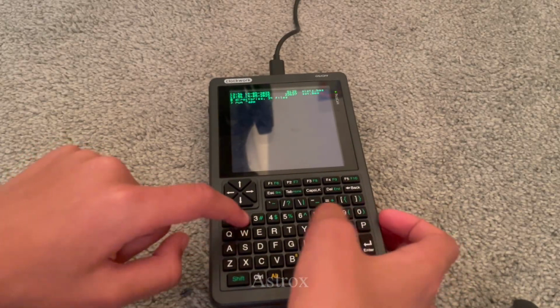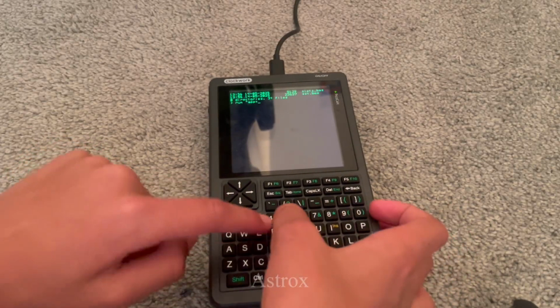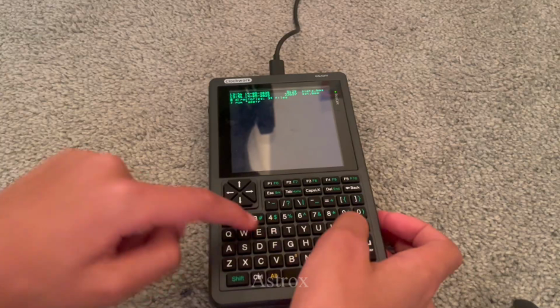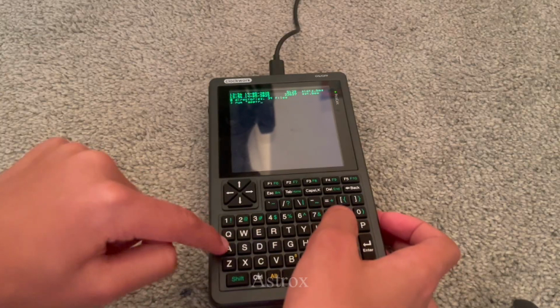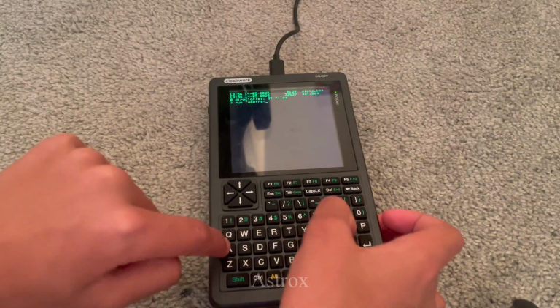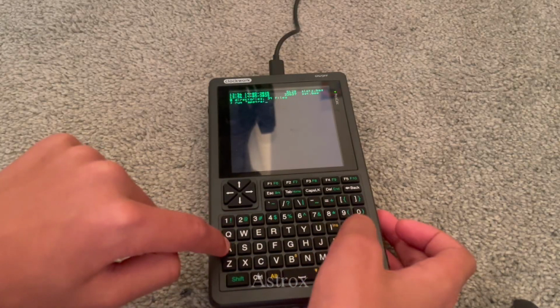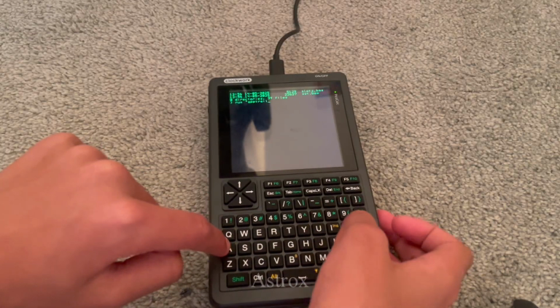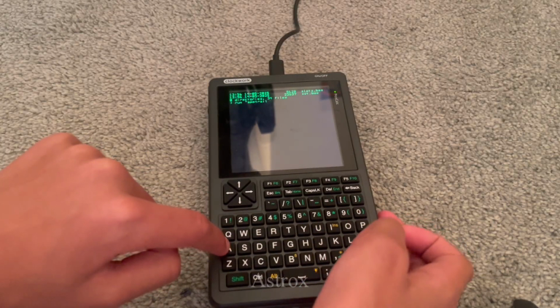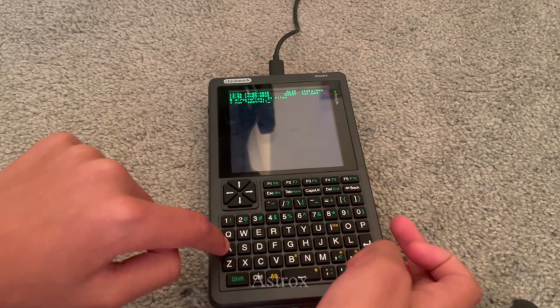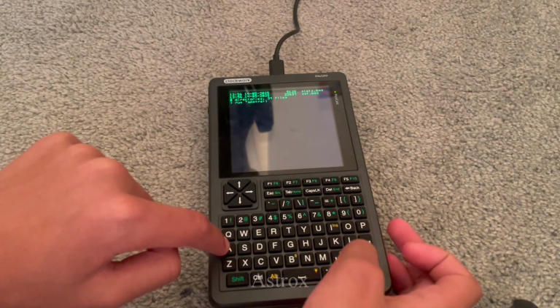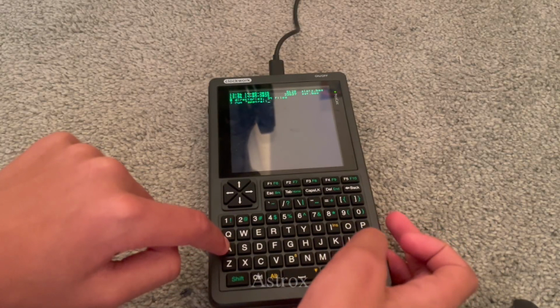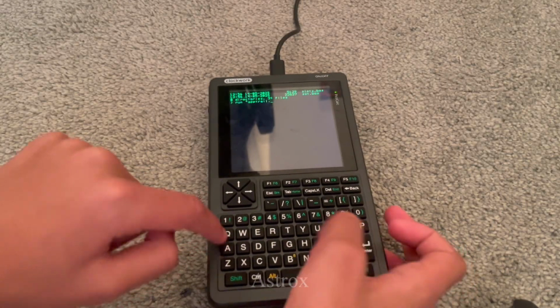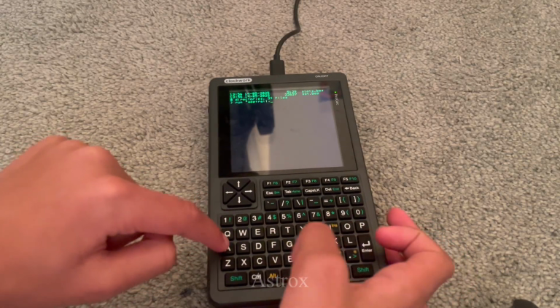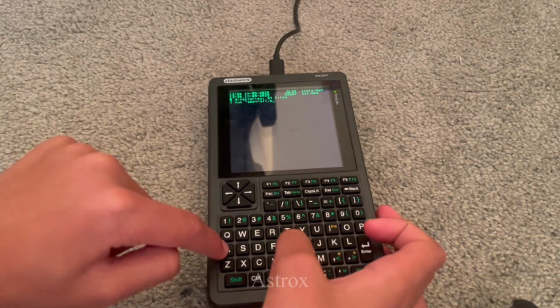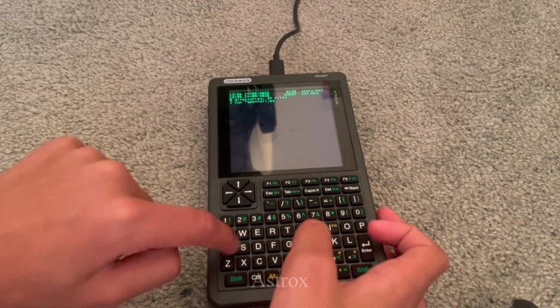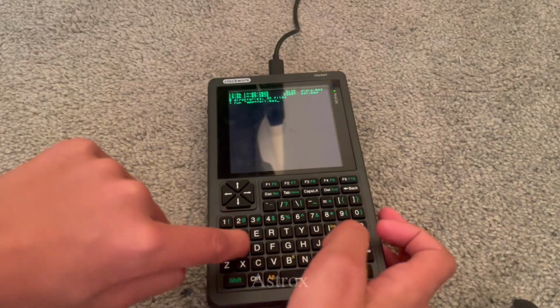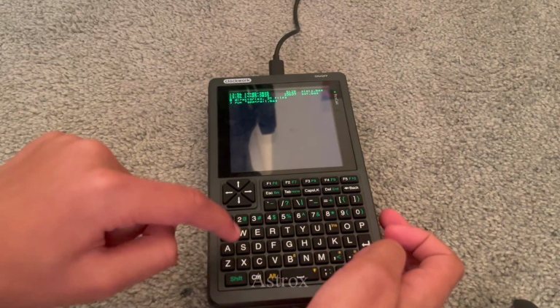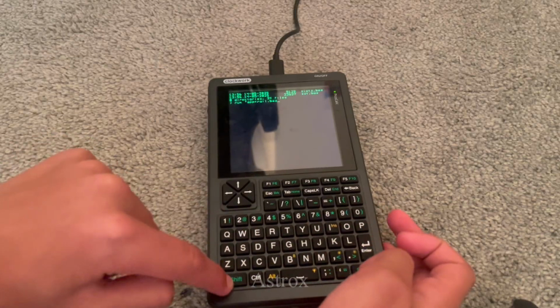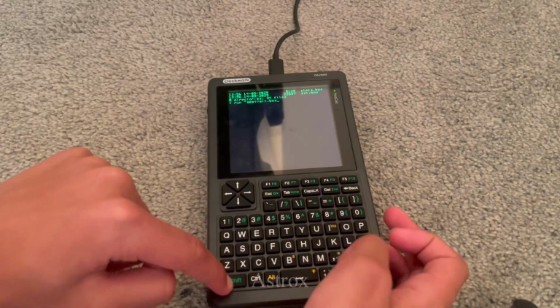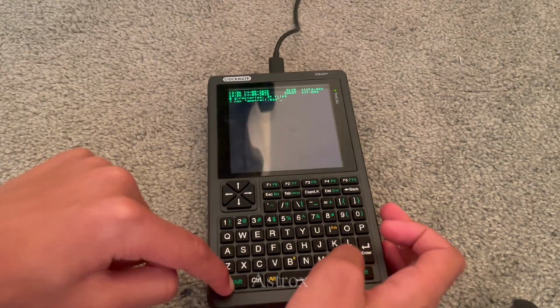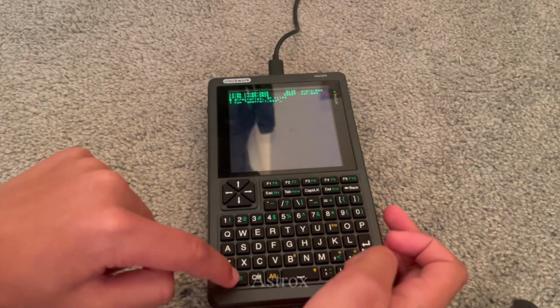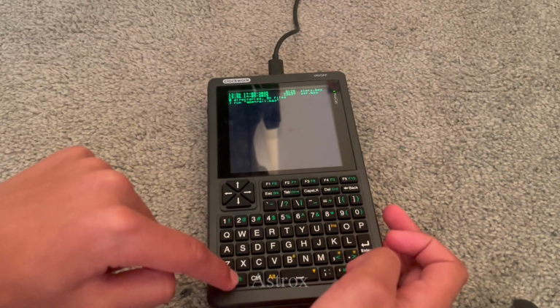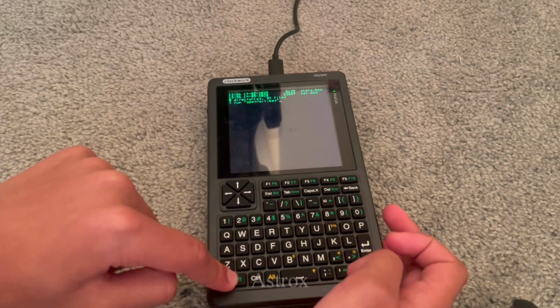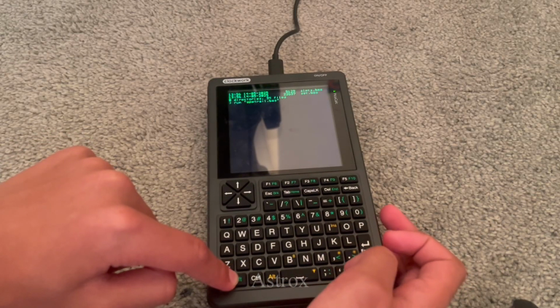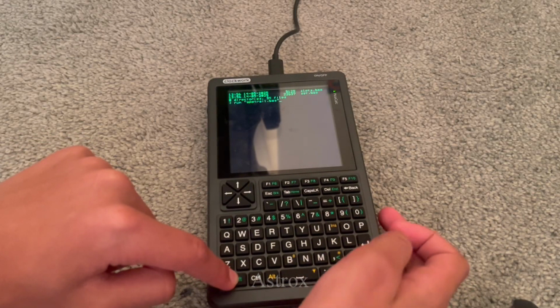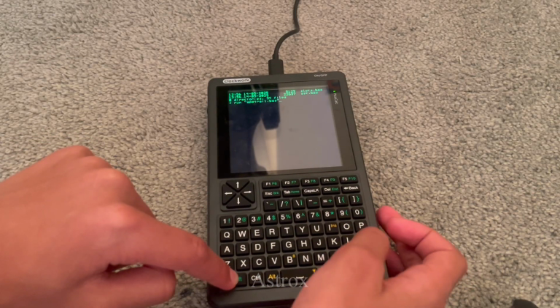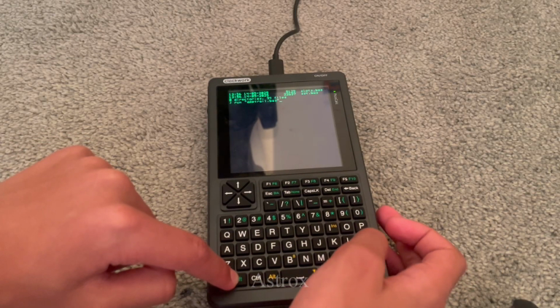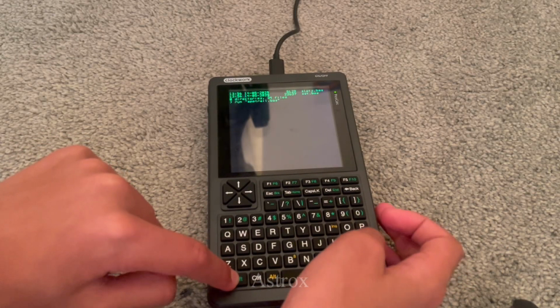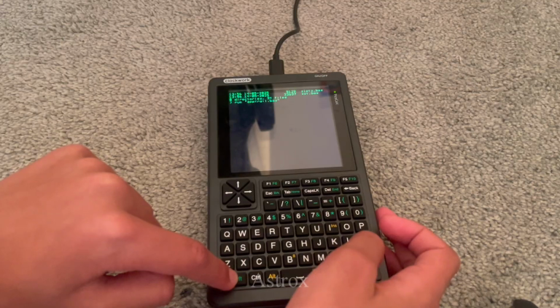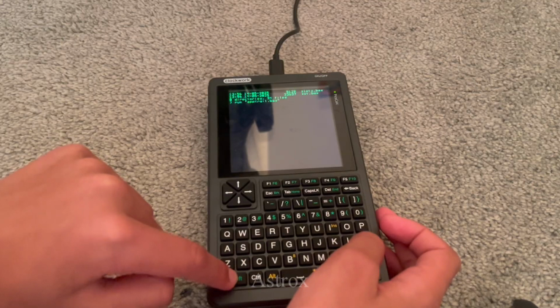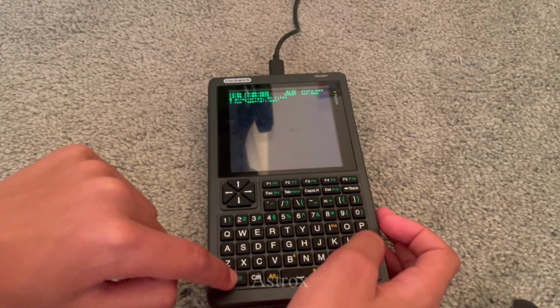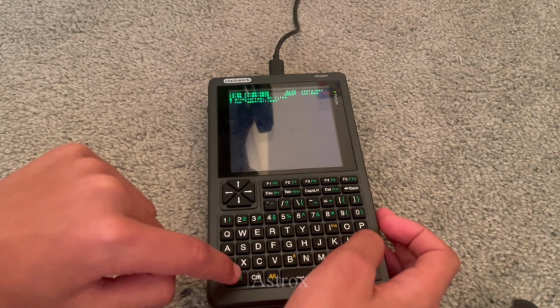There's an amazing community on Discord and Reddit which had helped me a lot. I didn't know that I could just plug it in to normal power and use the PicoCalc until my batteries arrived, because I was devastated that I had to wait a bit for my batteries to come.